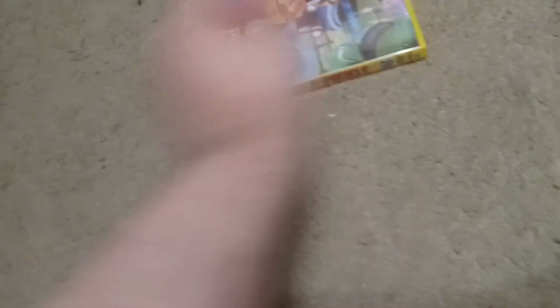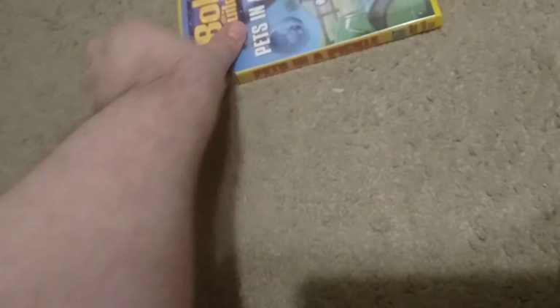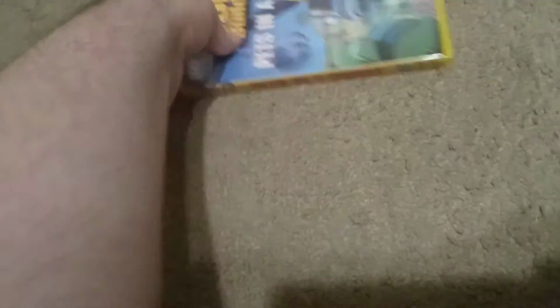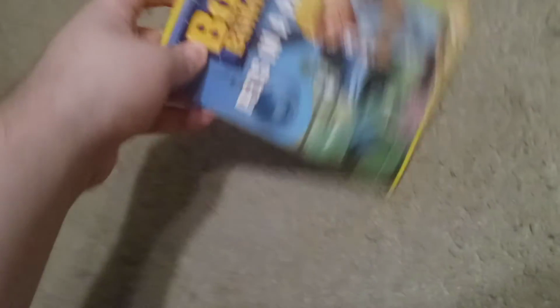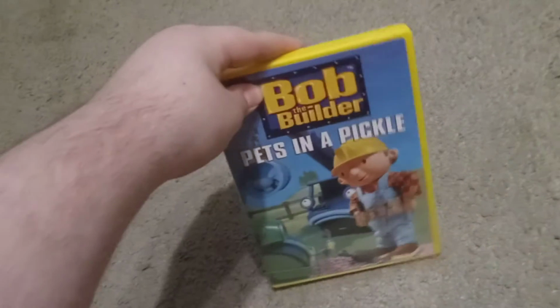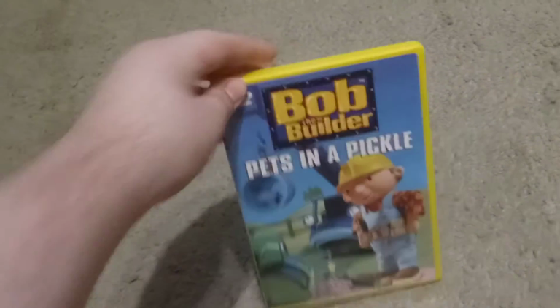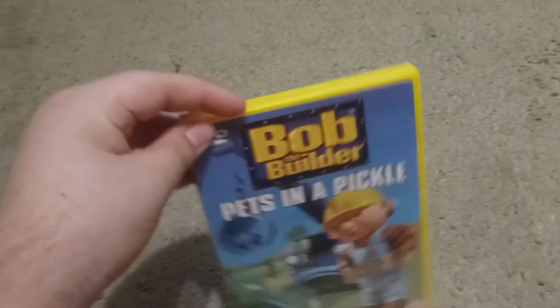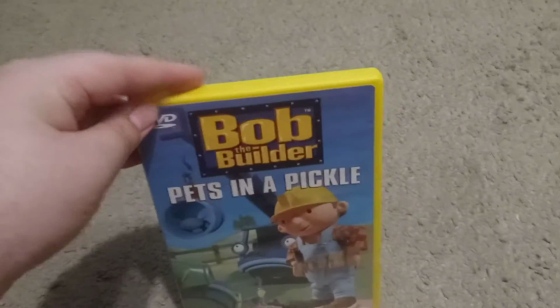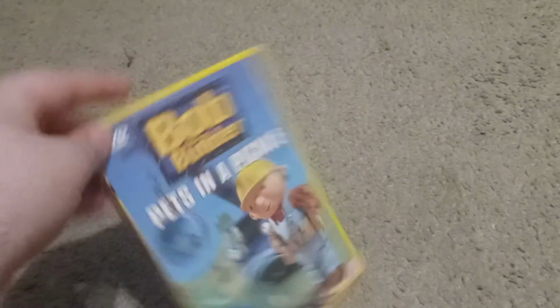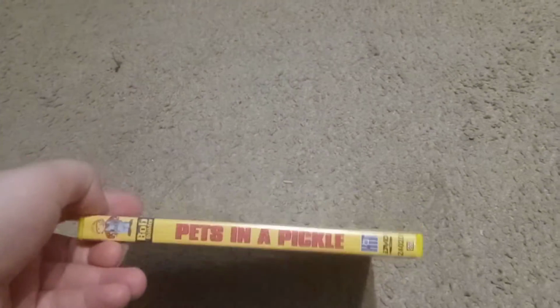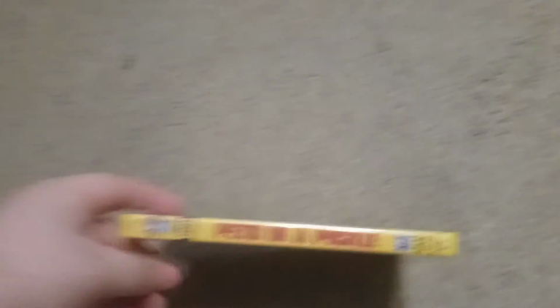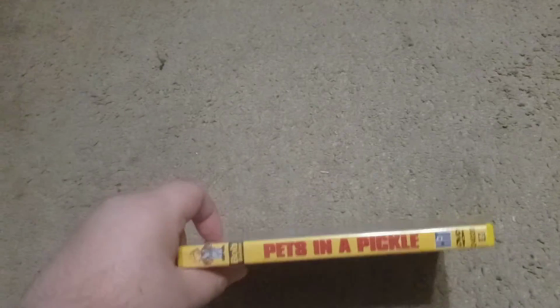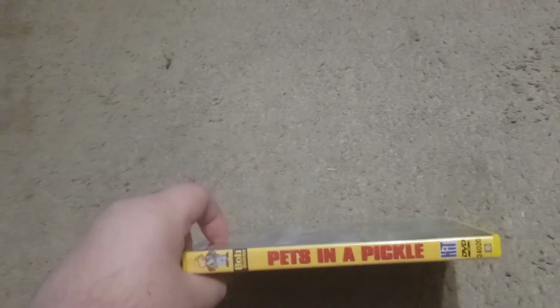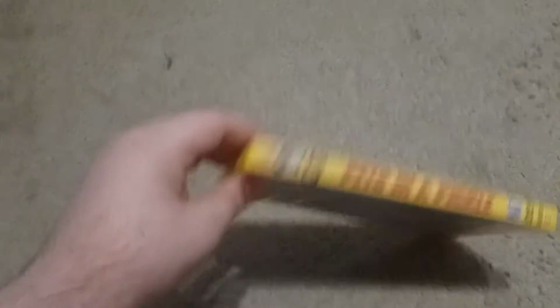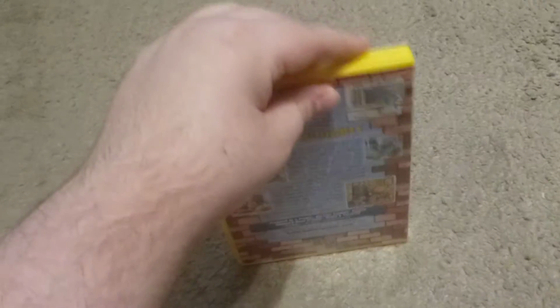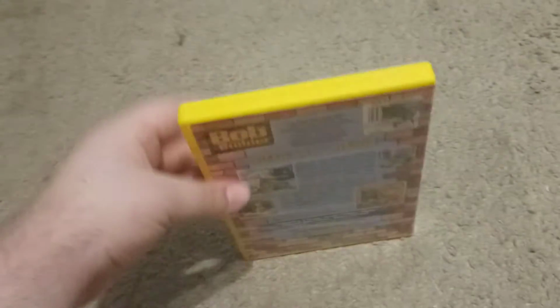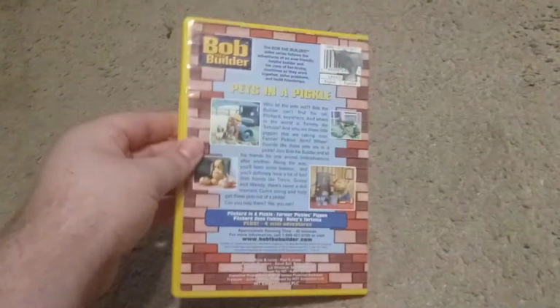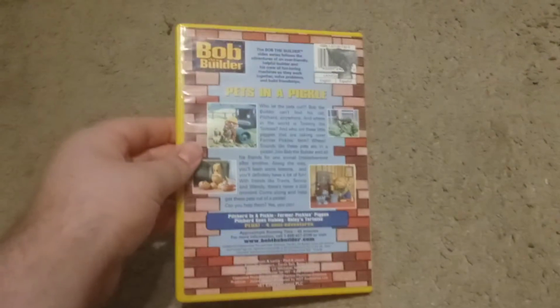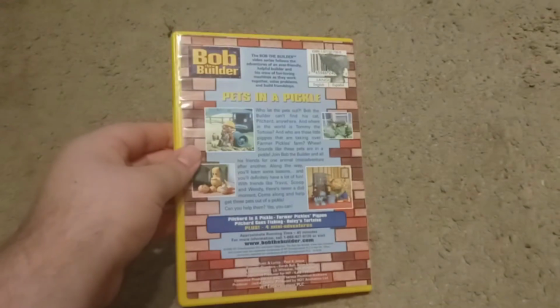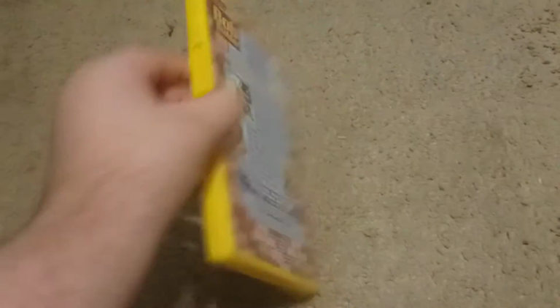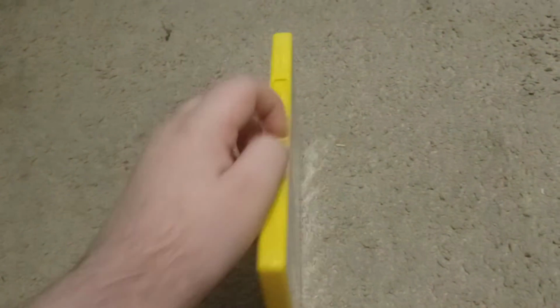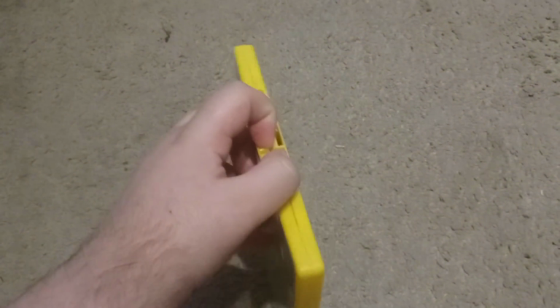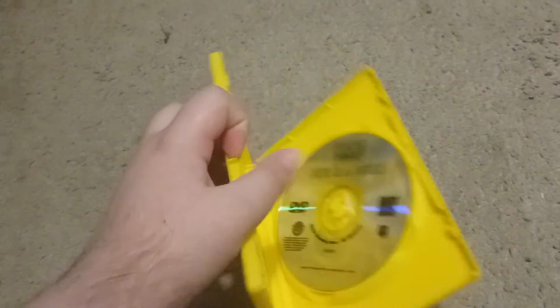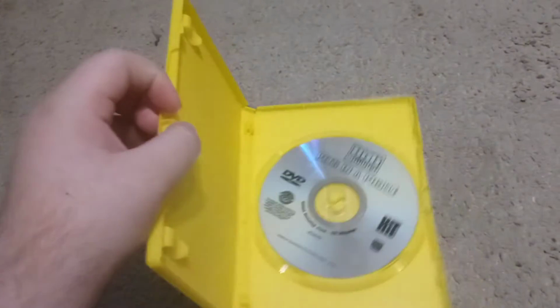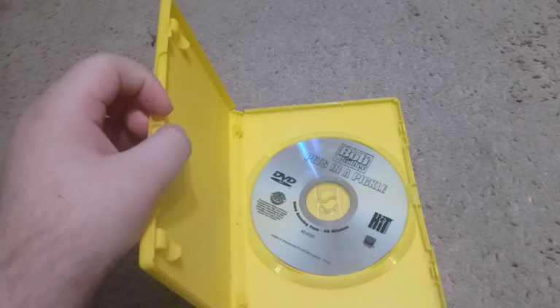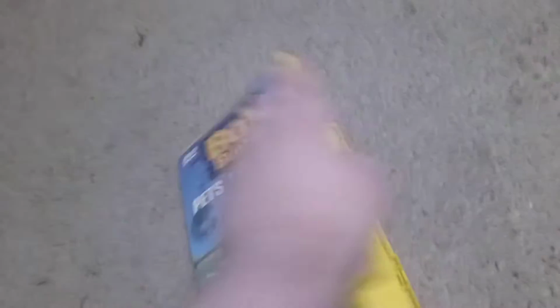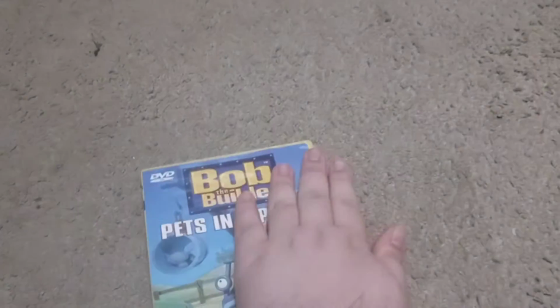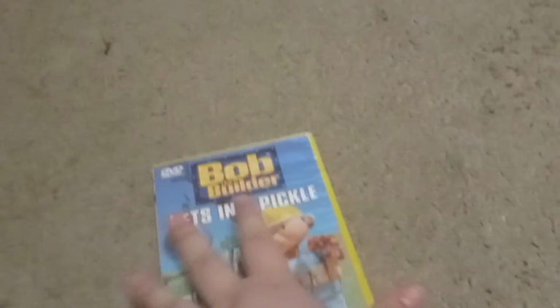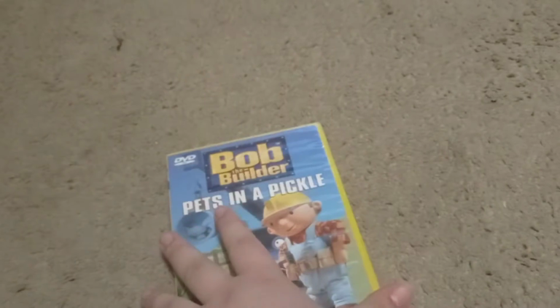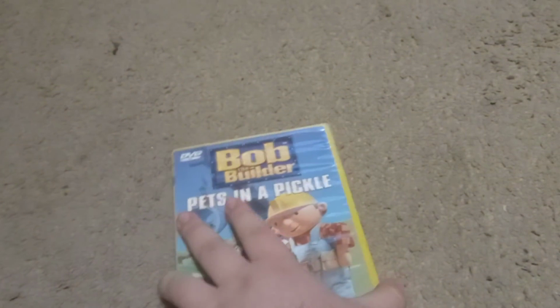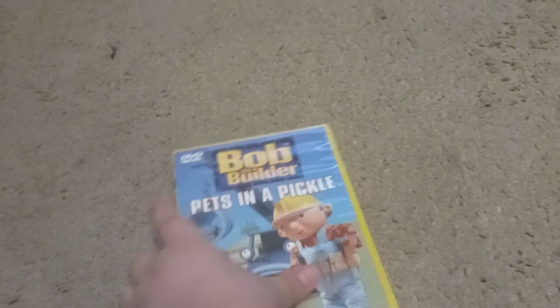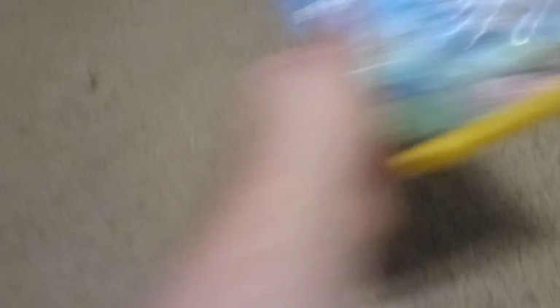And last up we have Pets in the Pickle. It was also released on VHS in 2001 — this is the 2003 version. Here's the DVD. And that is Pets in the Pickle.